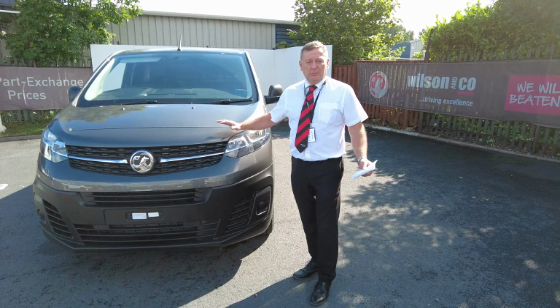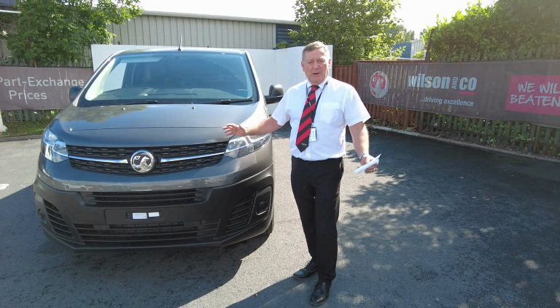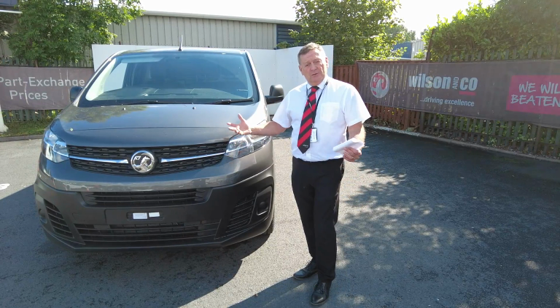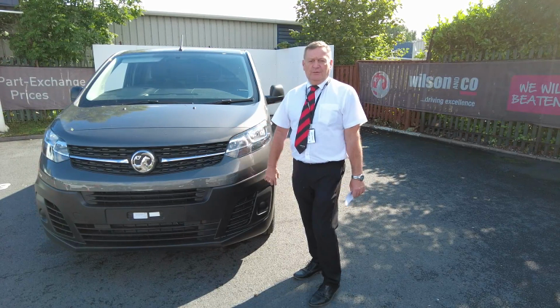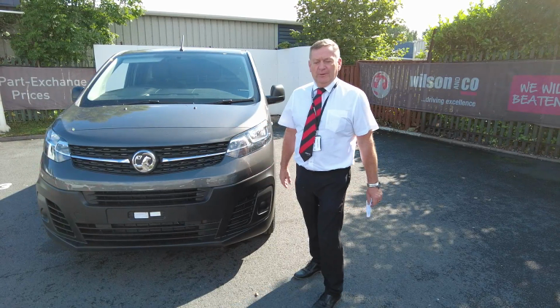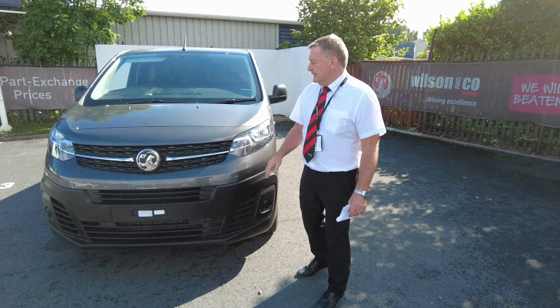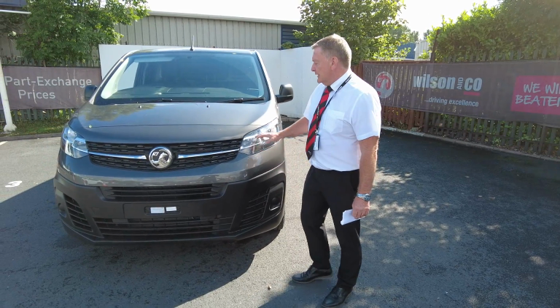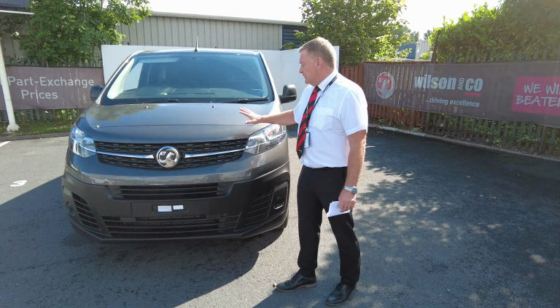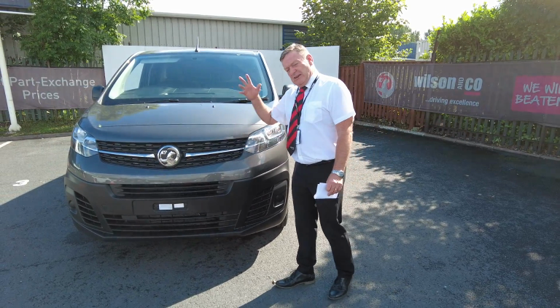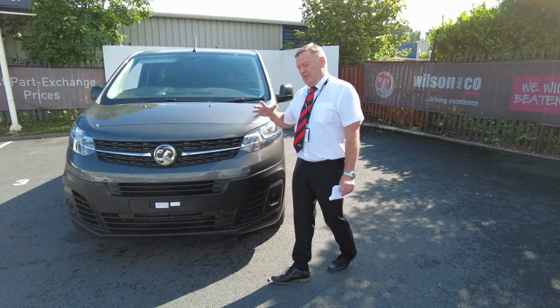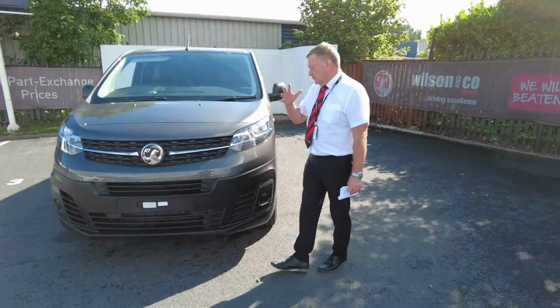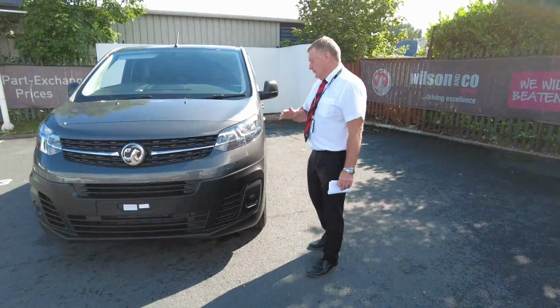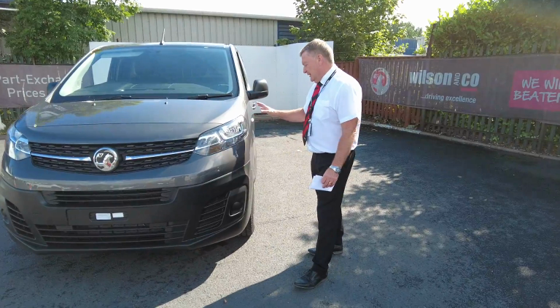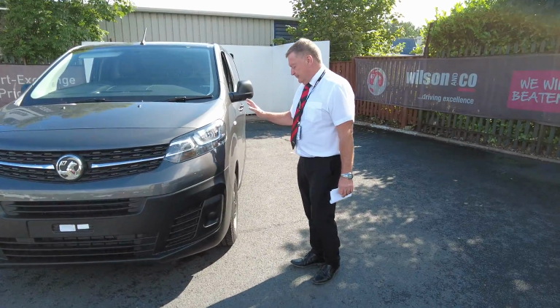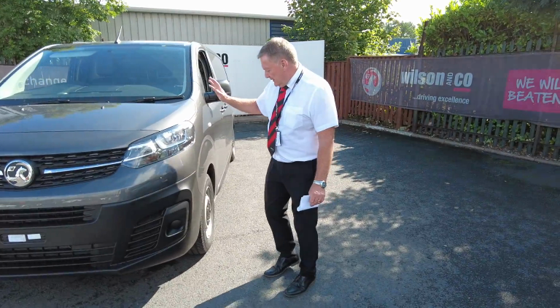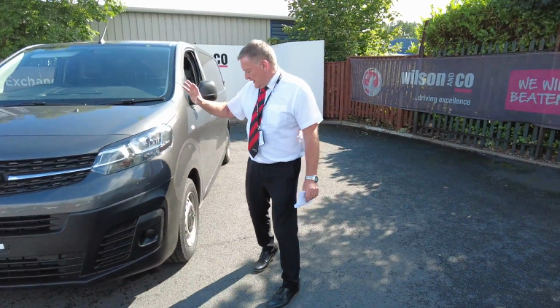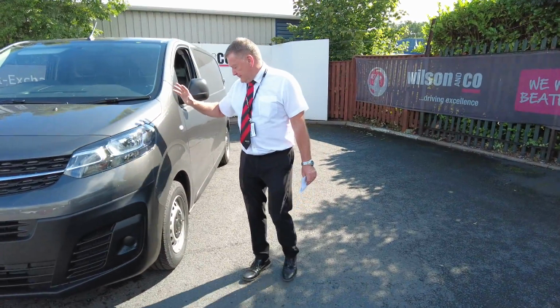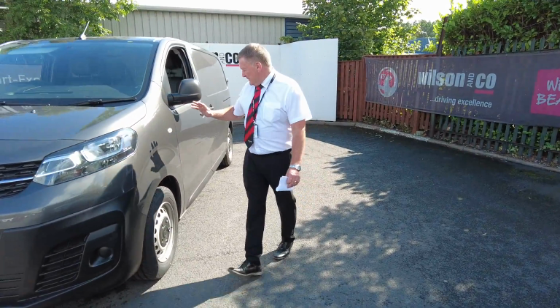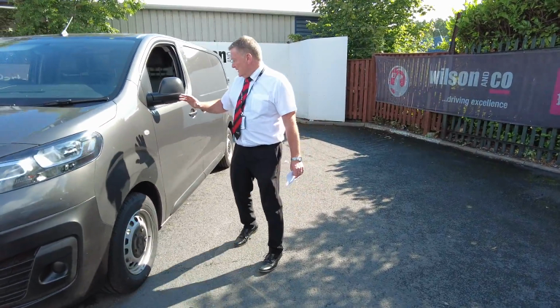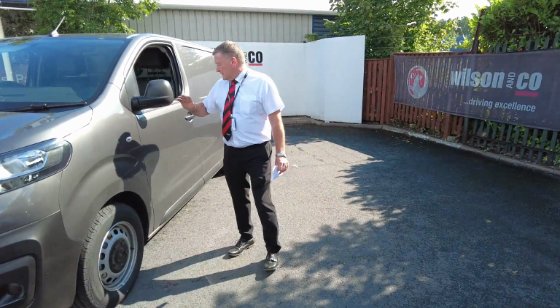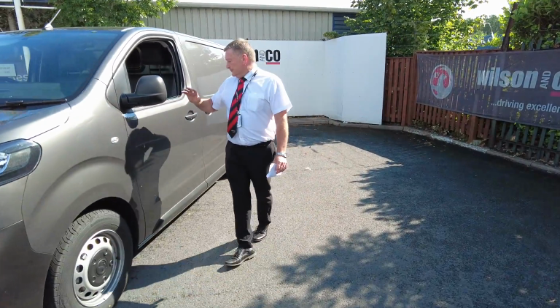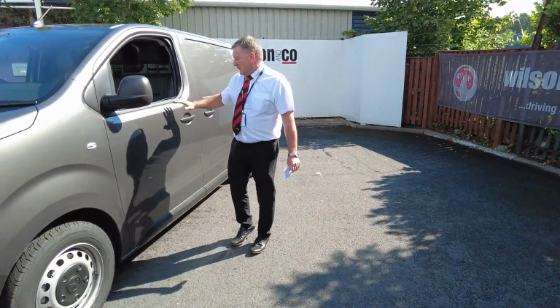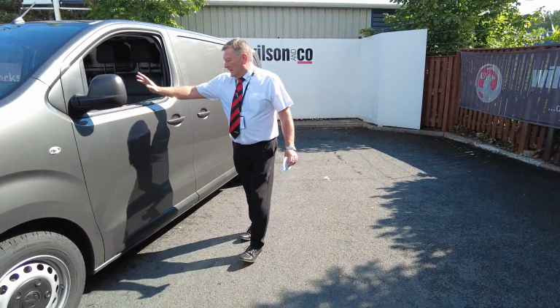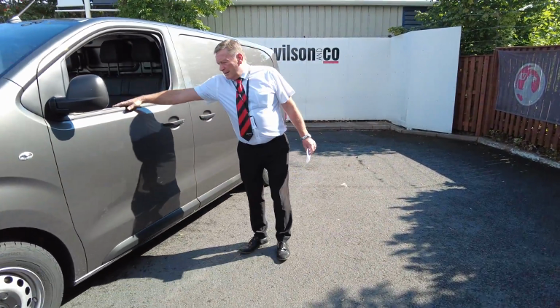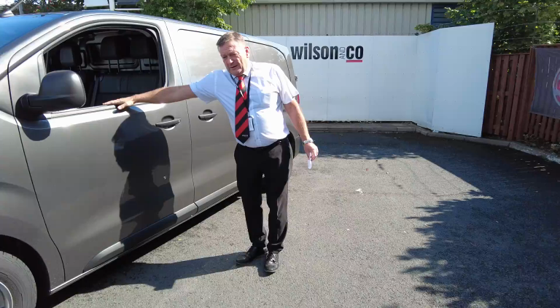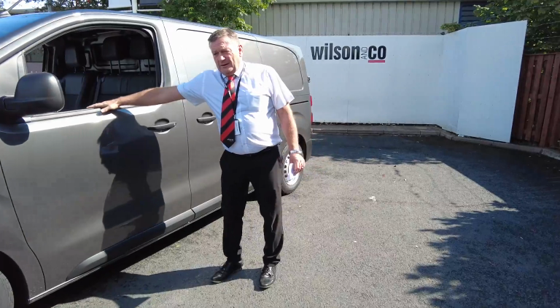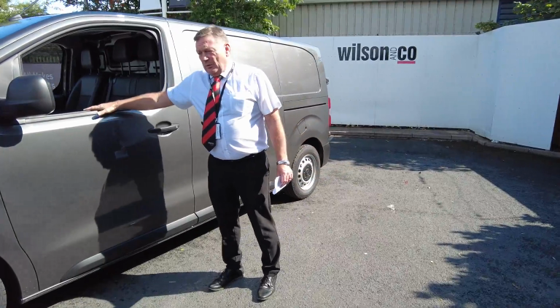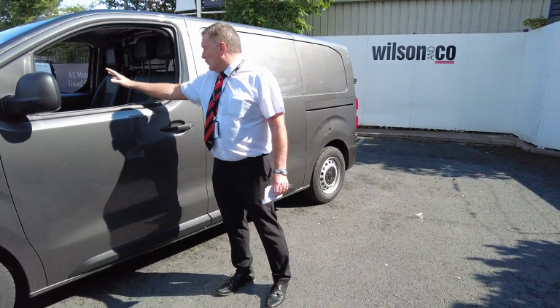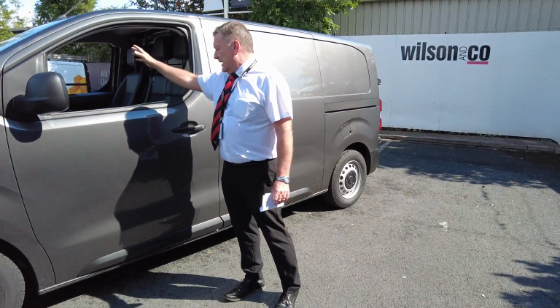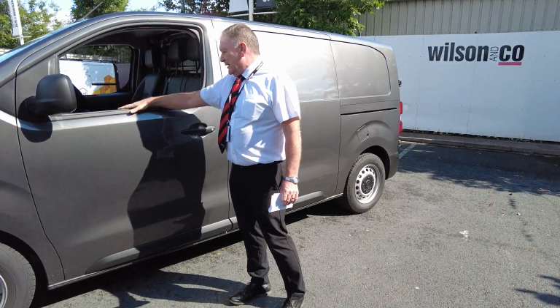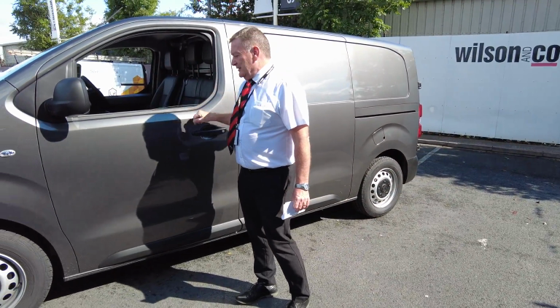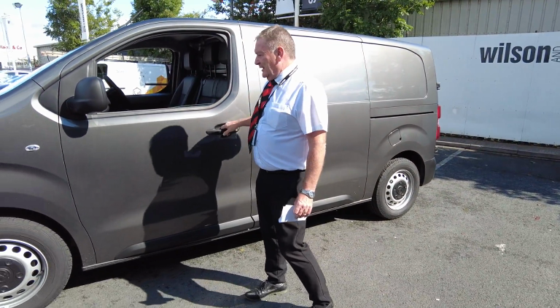All the power, all the economy. I'll just take you around the van, so we'll go around this side here. Electric windows, driver side, passenger side.